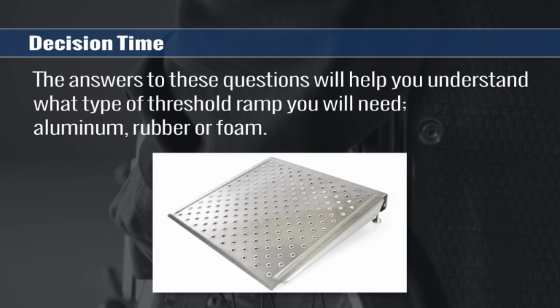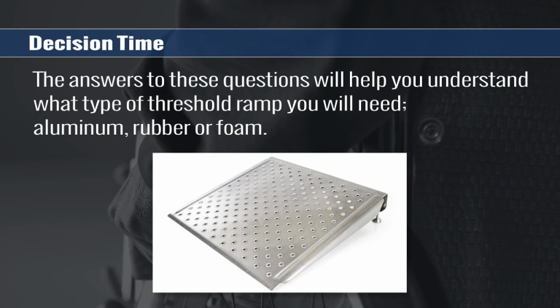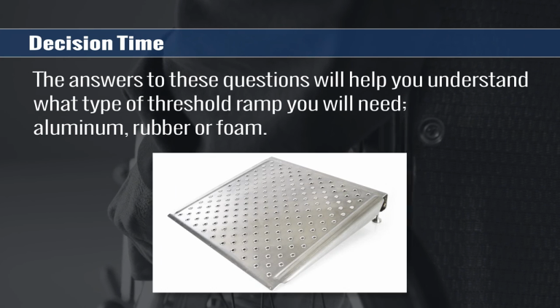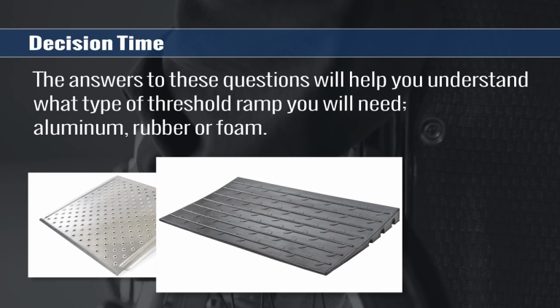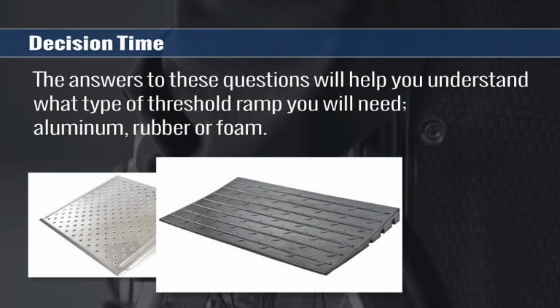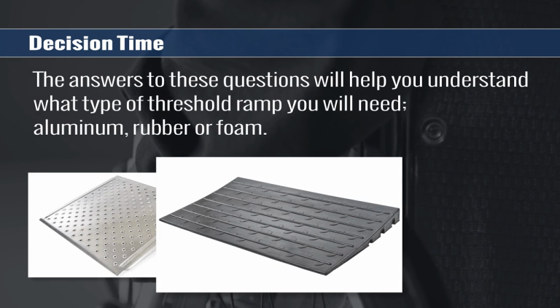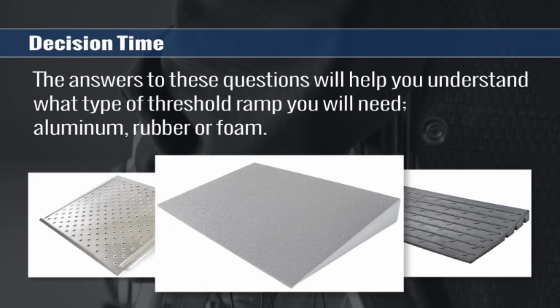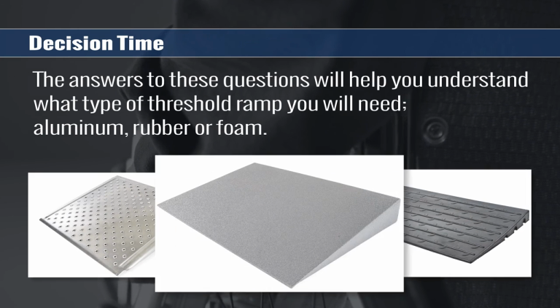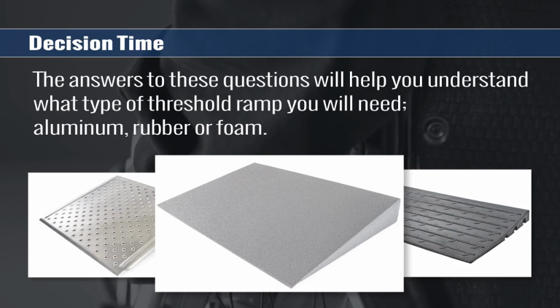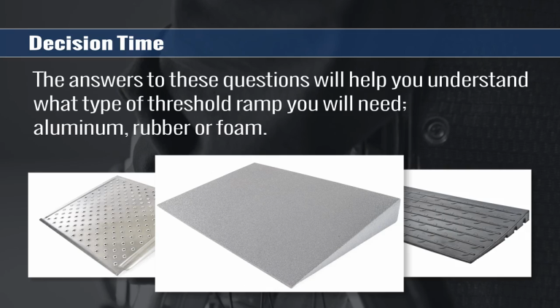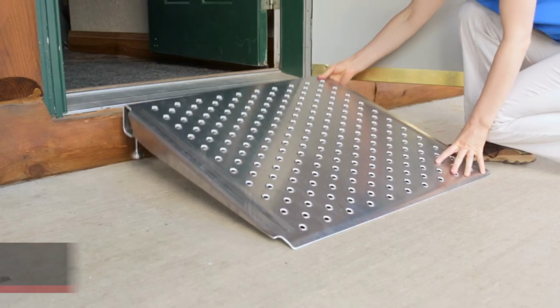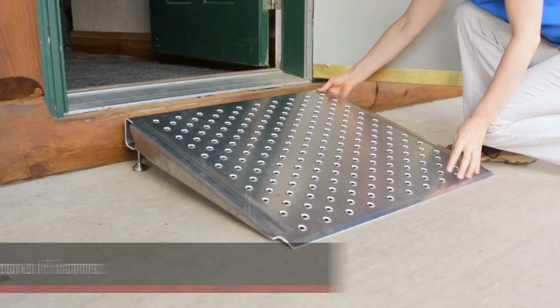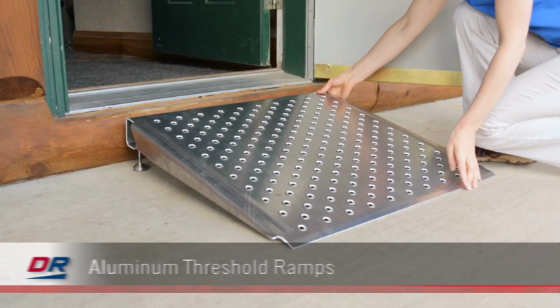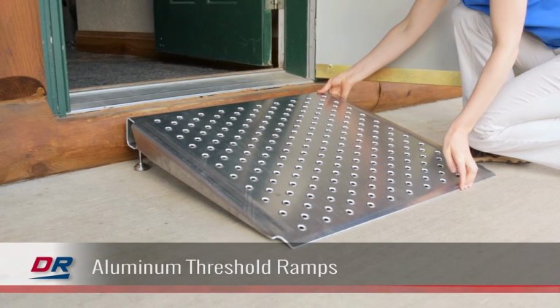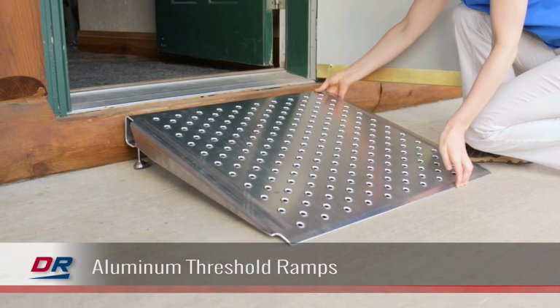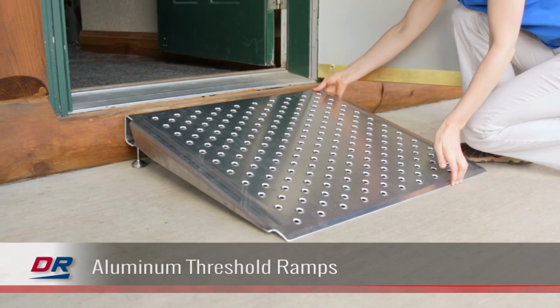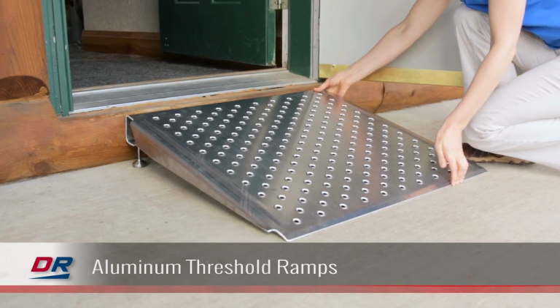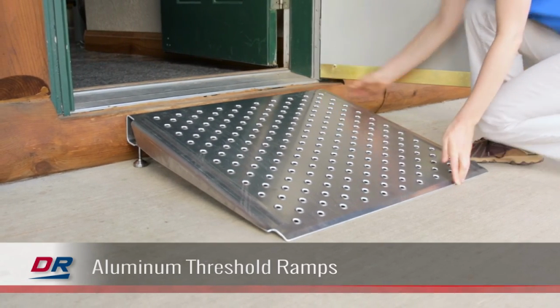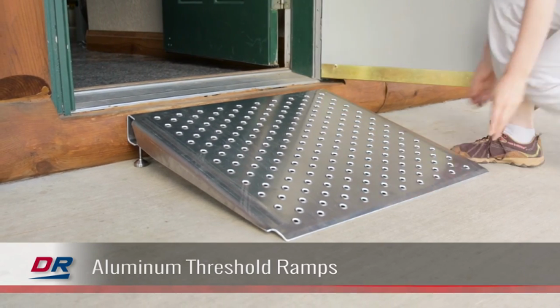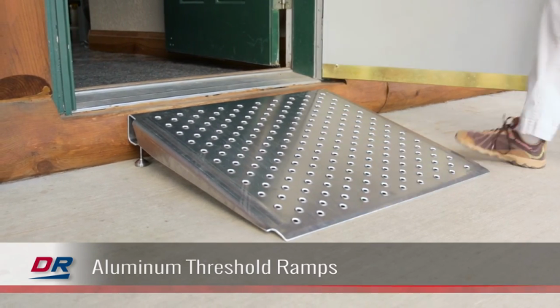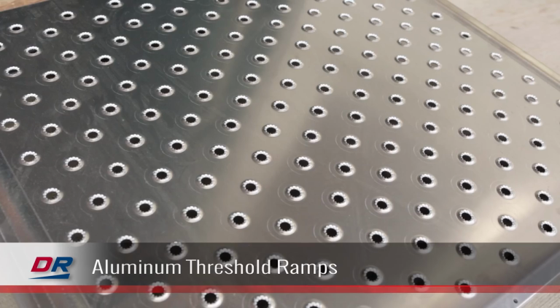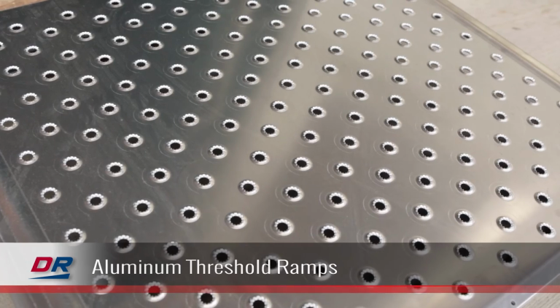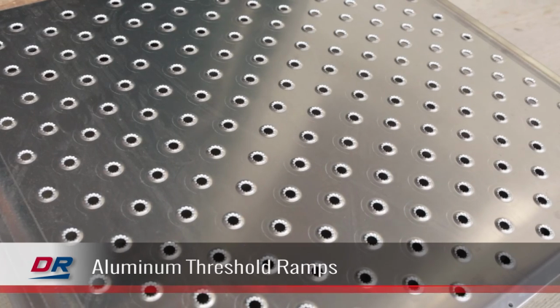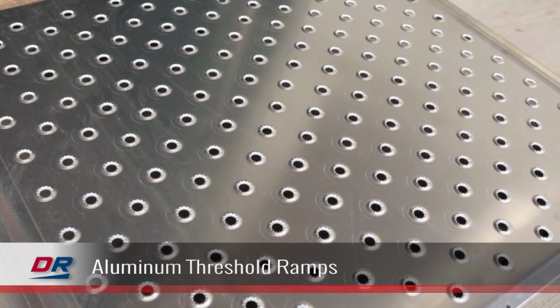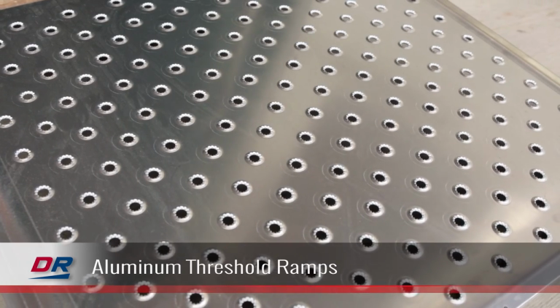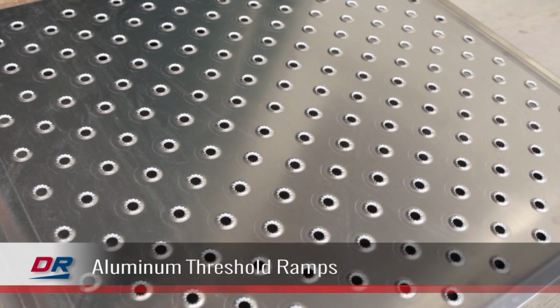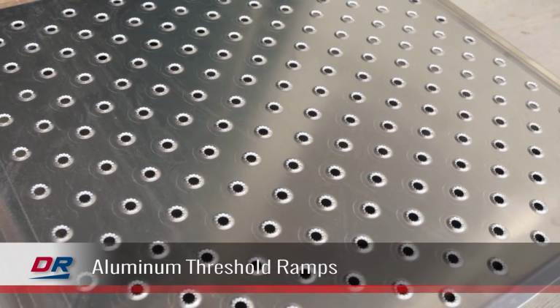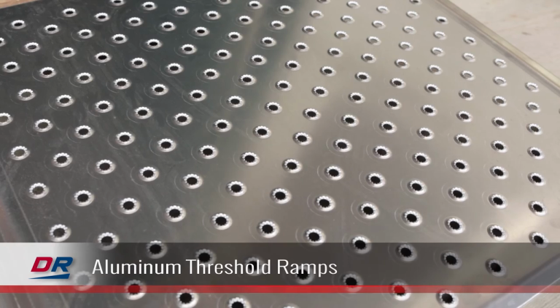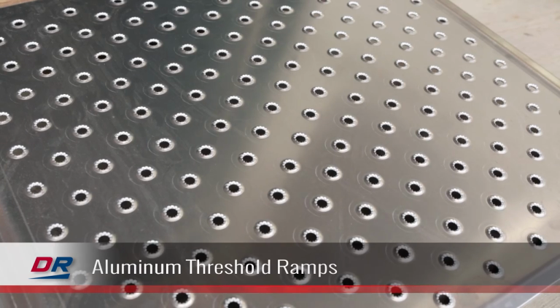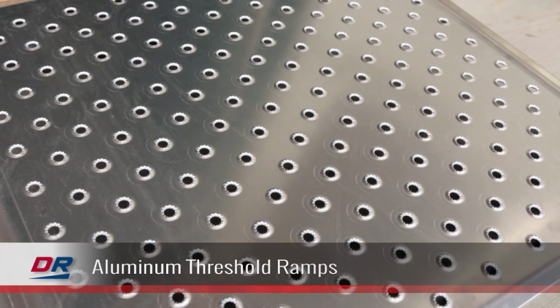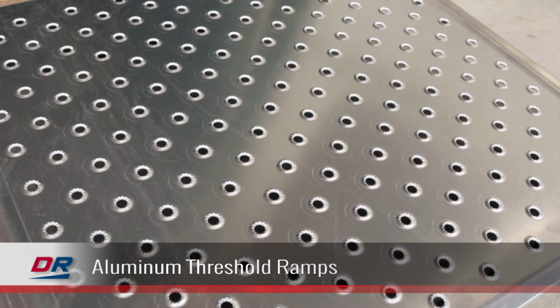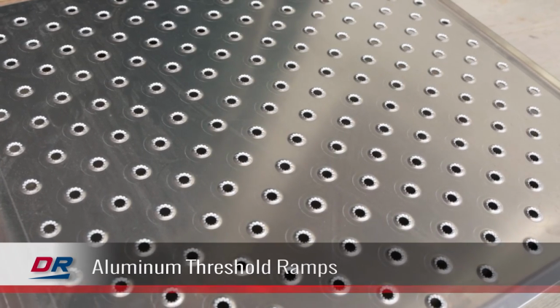Aluminum ramps are highly versatile, won't rust, are incredibly durable, and are typically used for outdoor applications. These ramps come in both modular and adjustable designs.